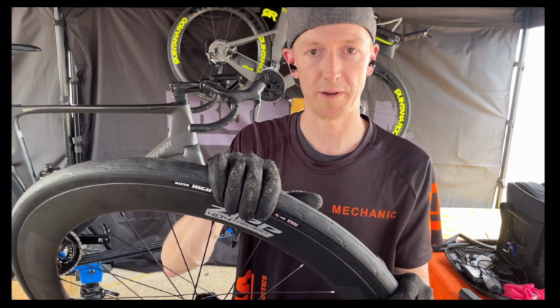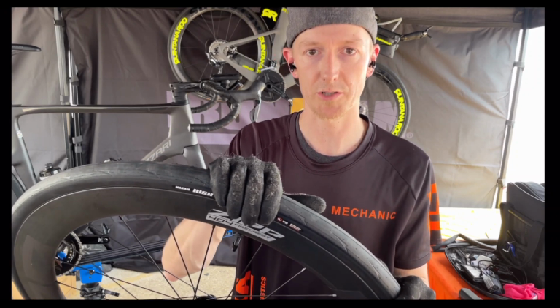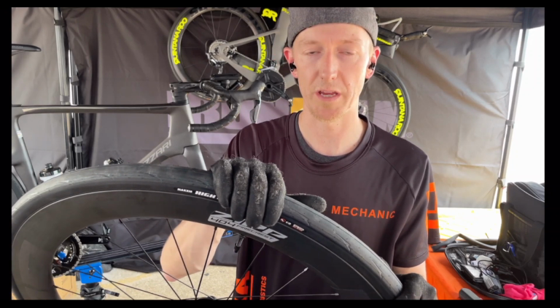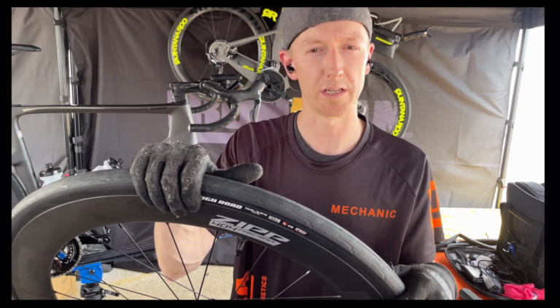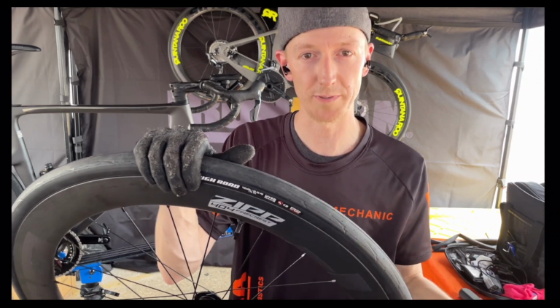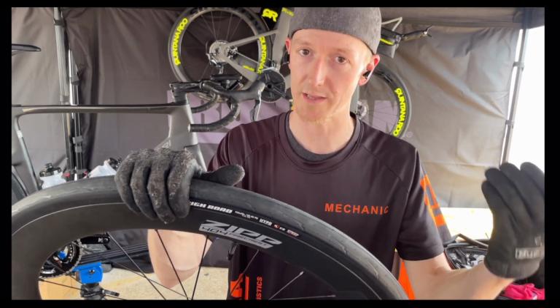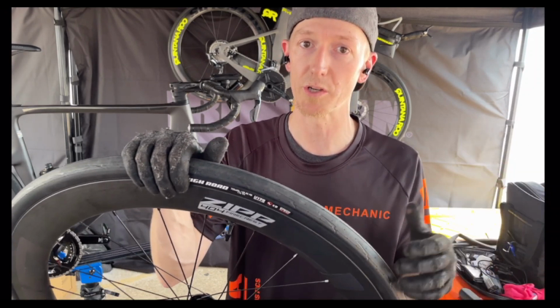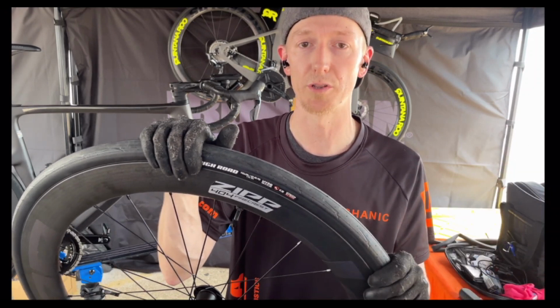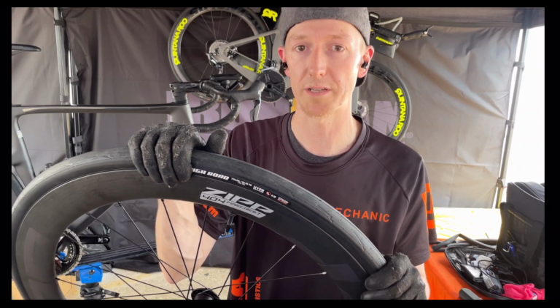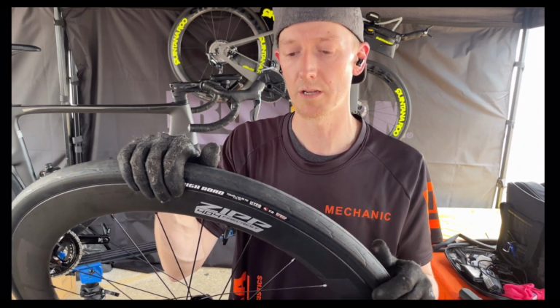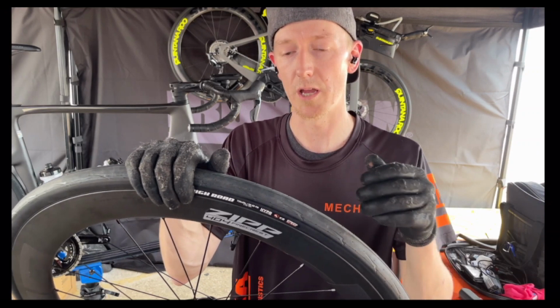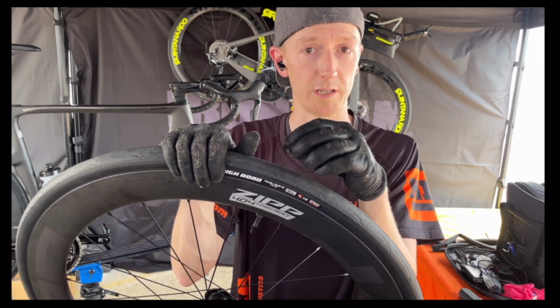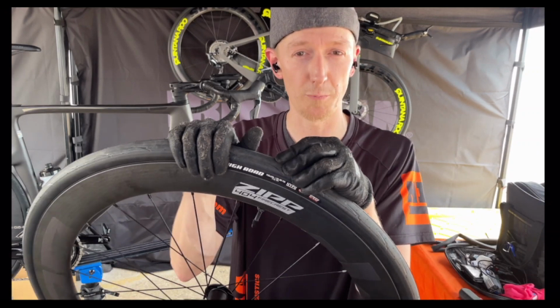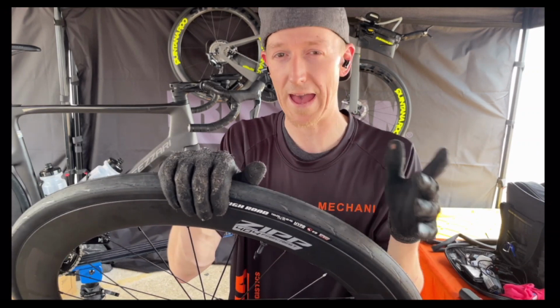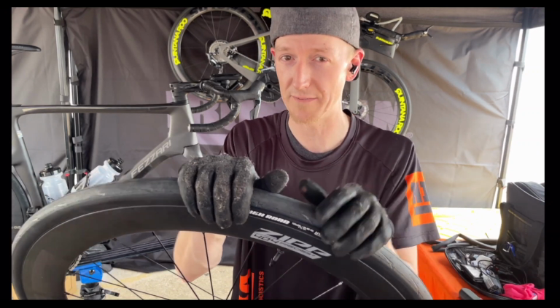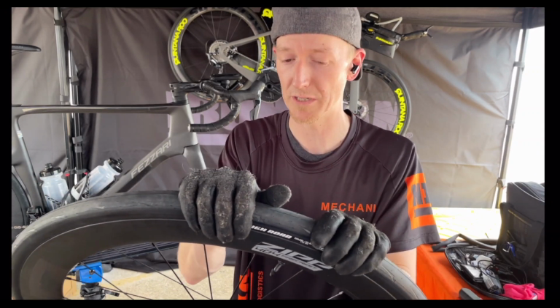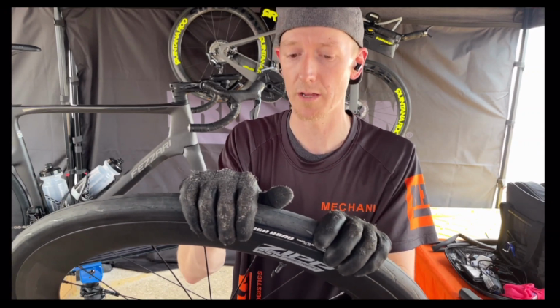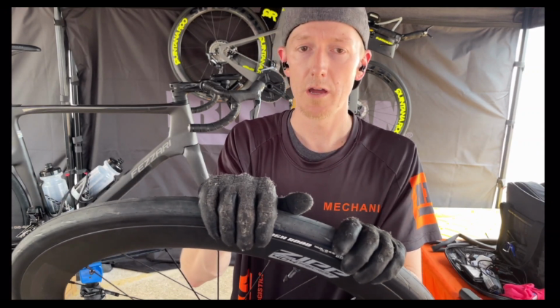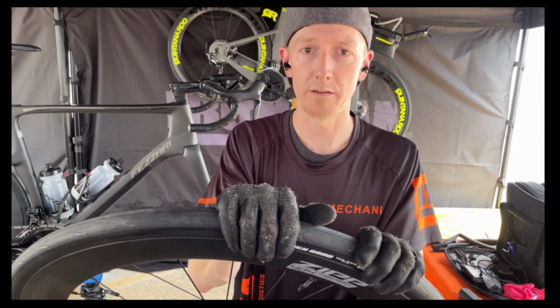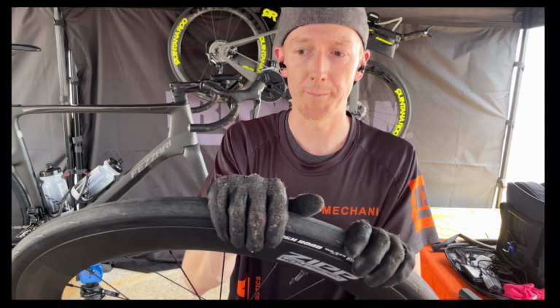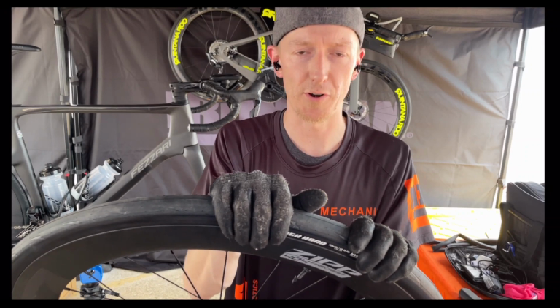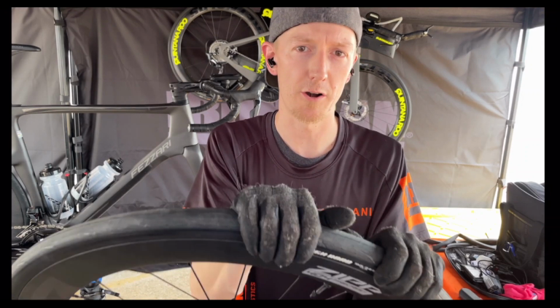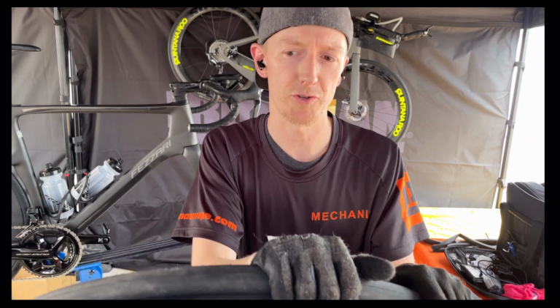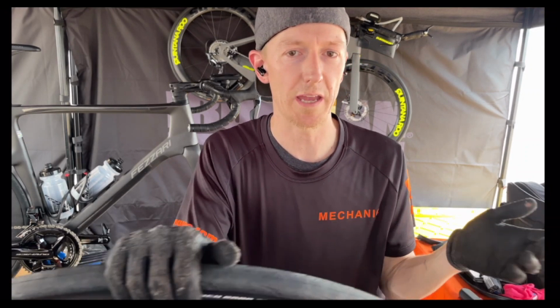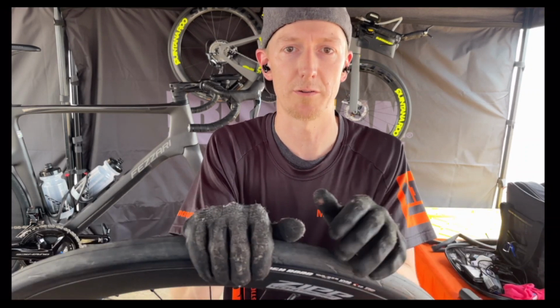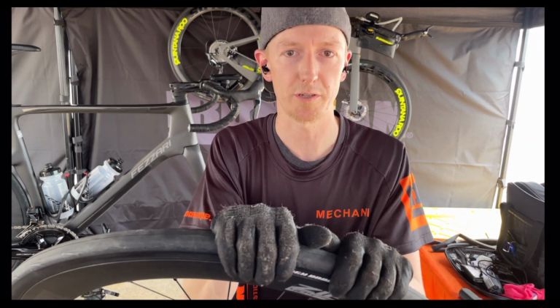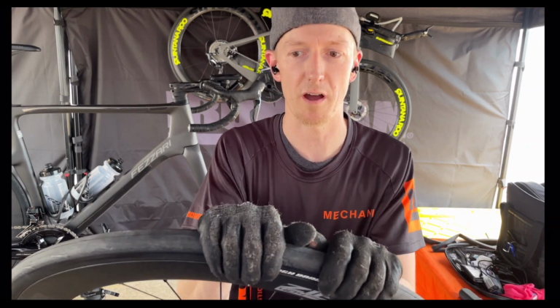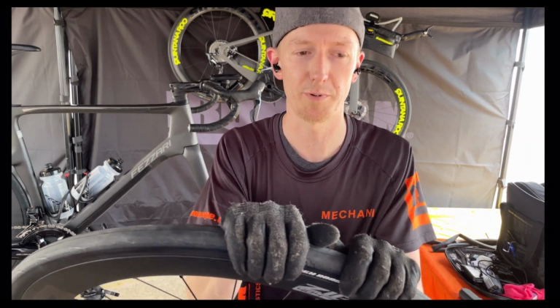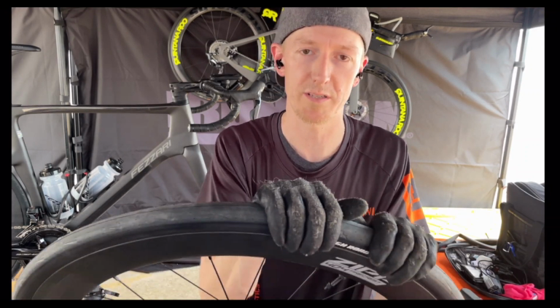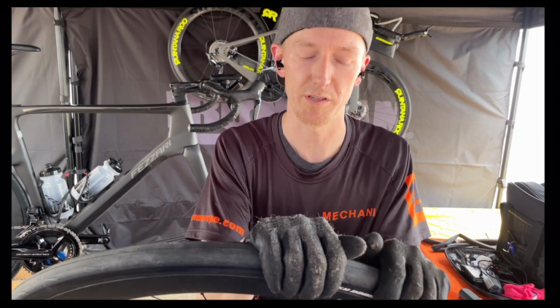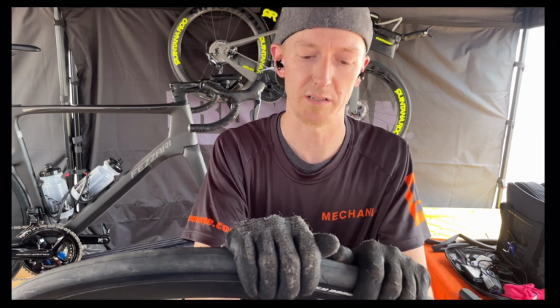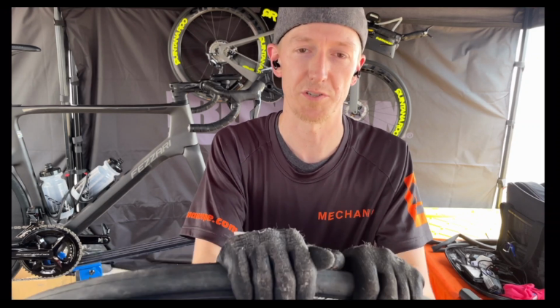Look up the specs on the tire manufacturer. If you're running tubeless, you can likely go with a lower PSI. If you're running a tube, you might add 5 to 10 PSI. And if you're at Ironman there should be mechanics around you can talk to.